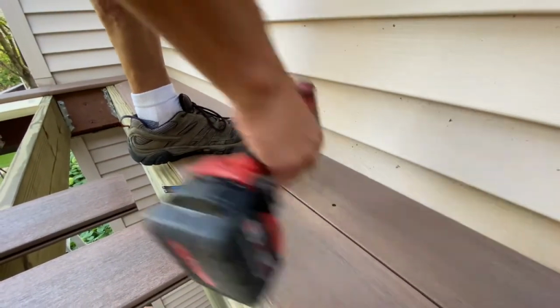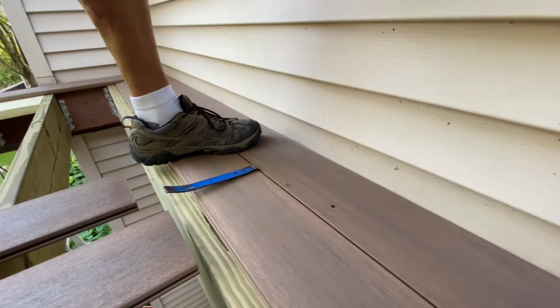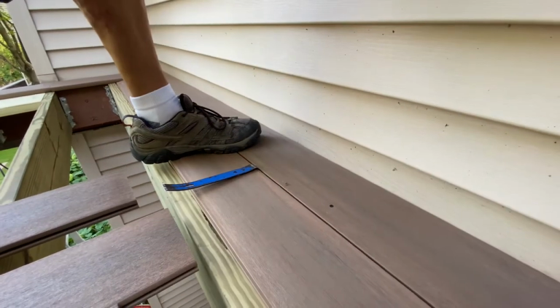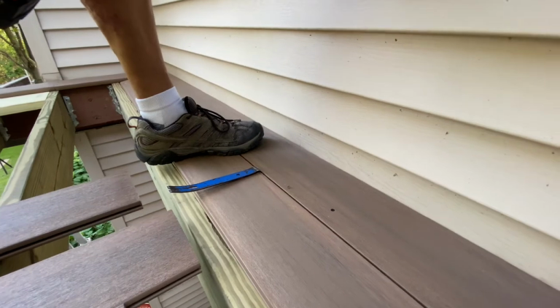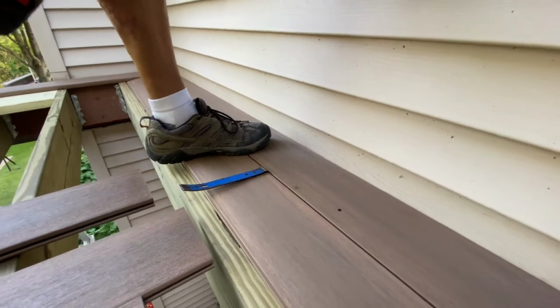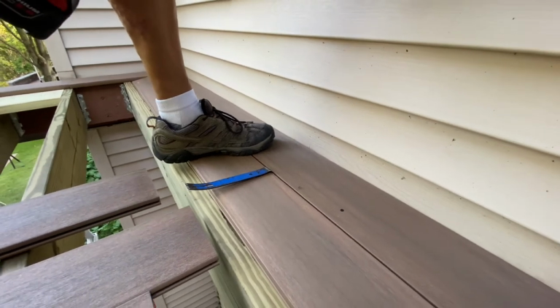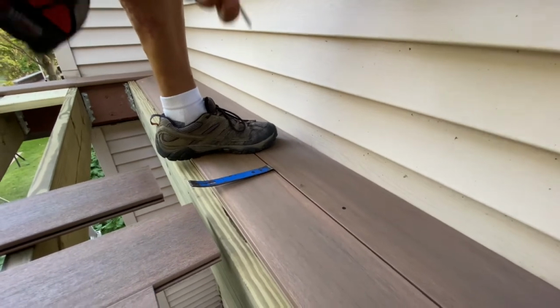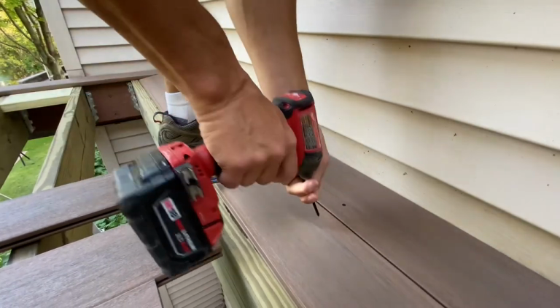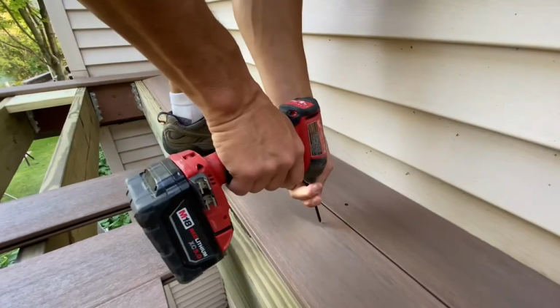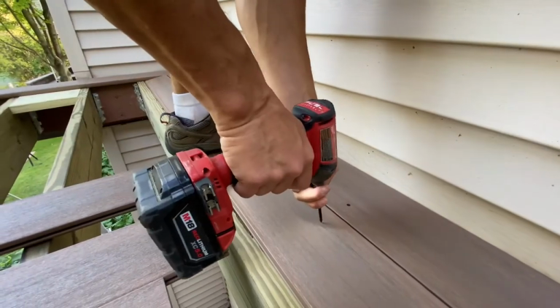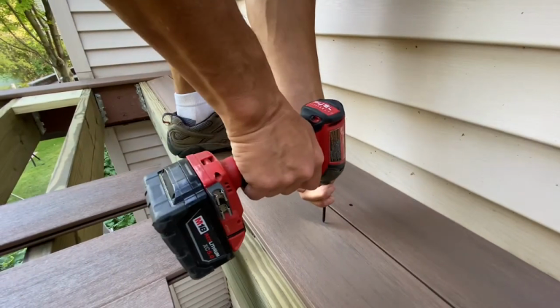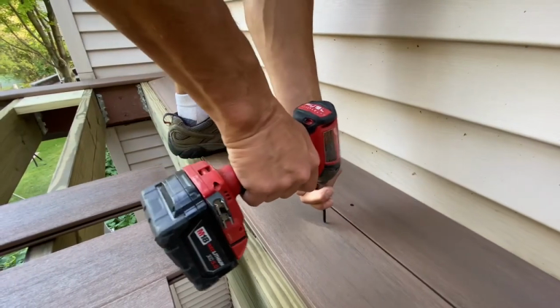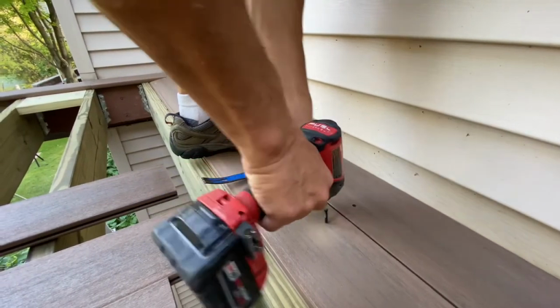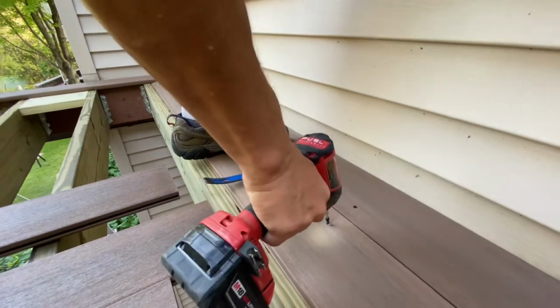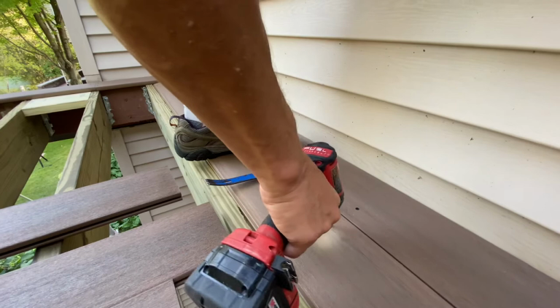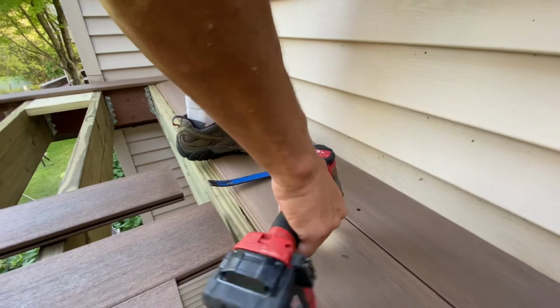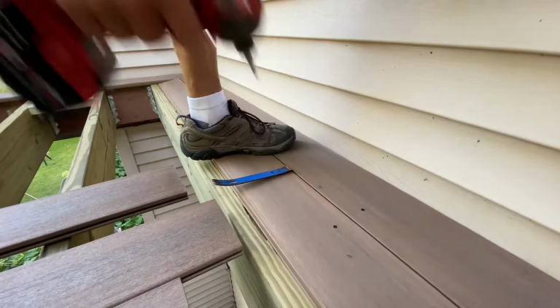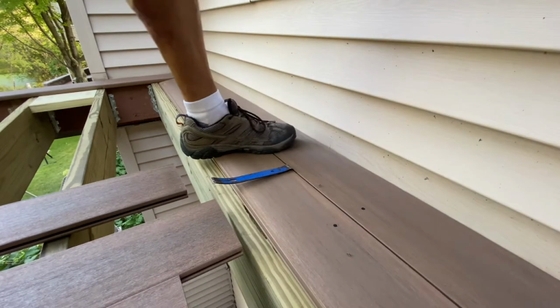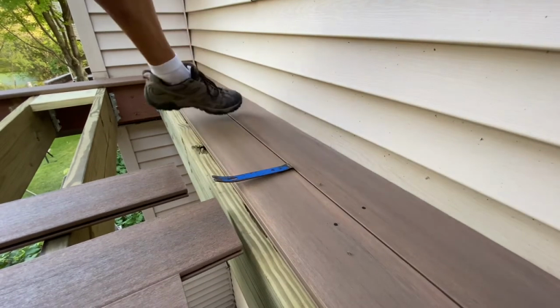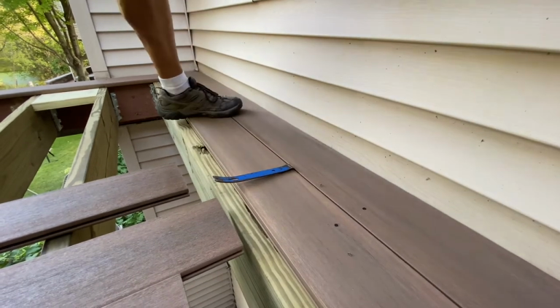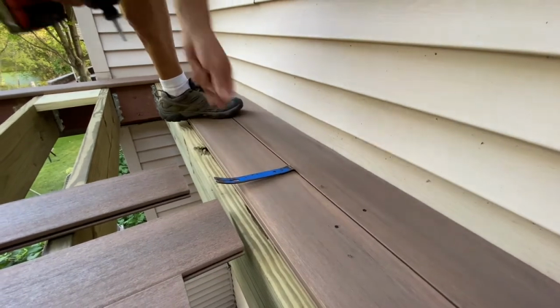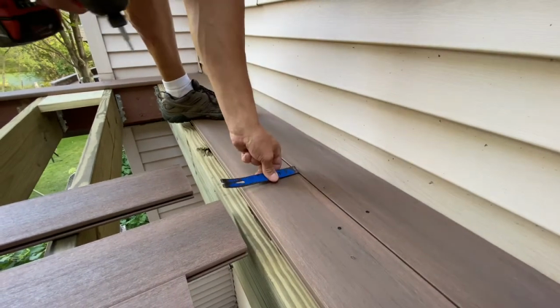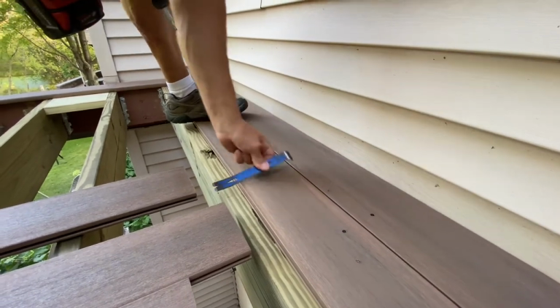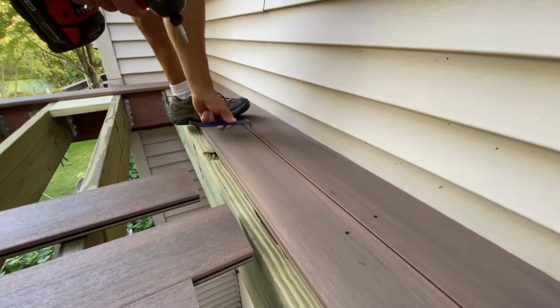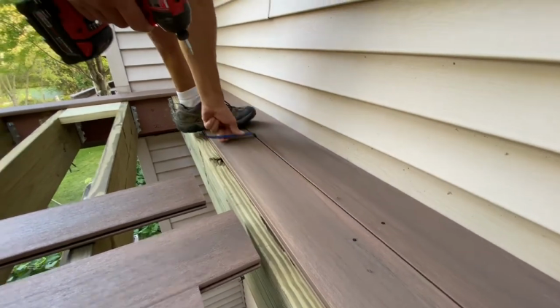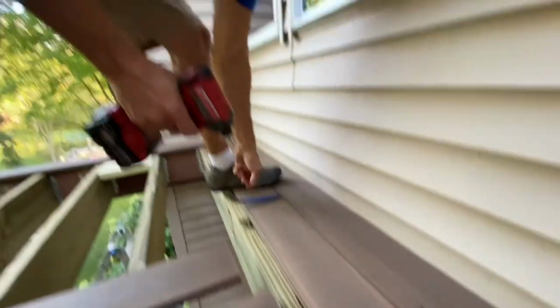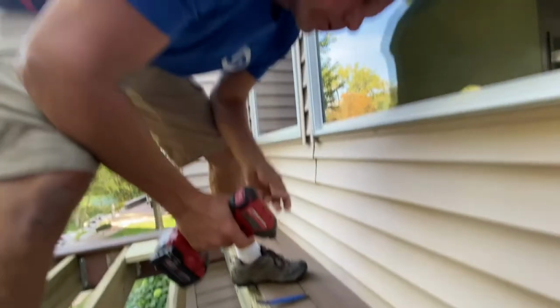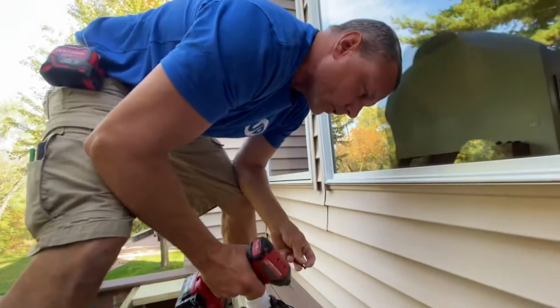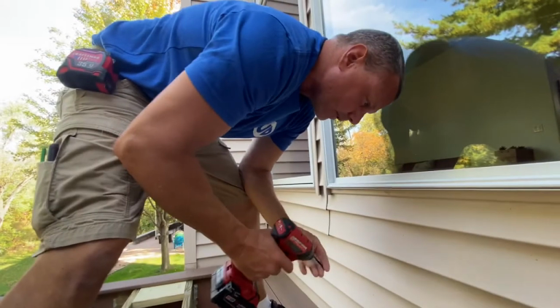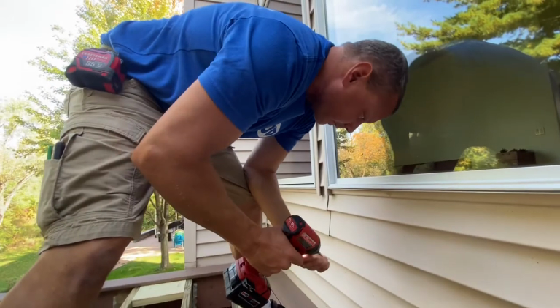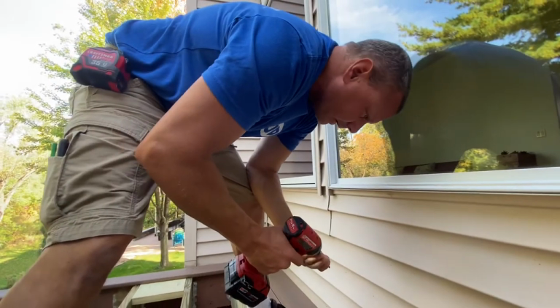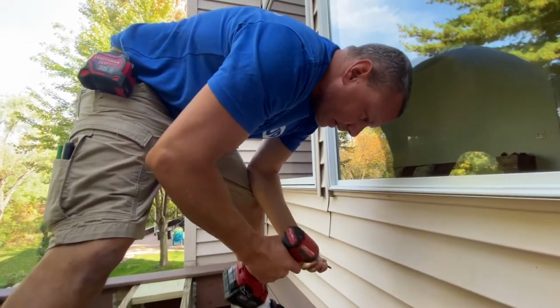Or if it gets hotter and it expands a little bit, it's more difficult. So I don't normally sink them all the way unless I know I'm going to get to the plugs that day.